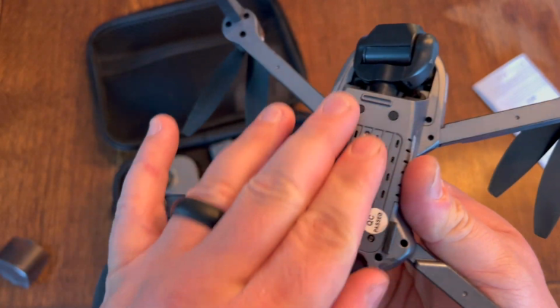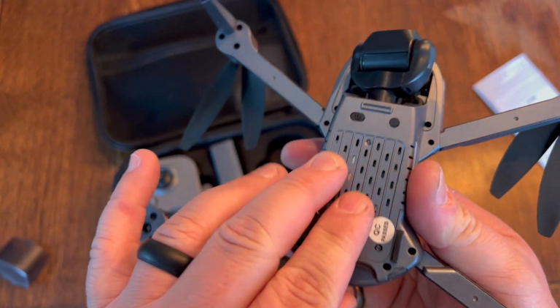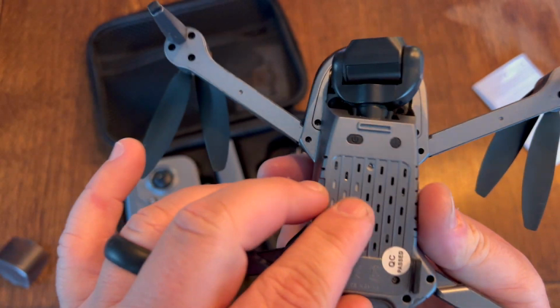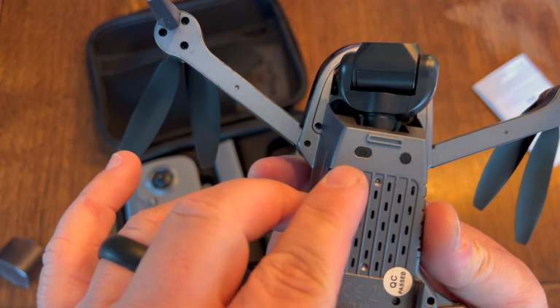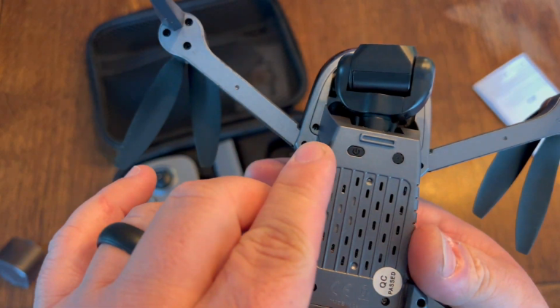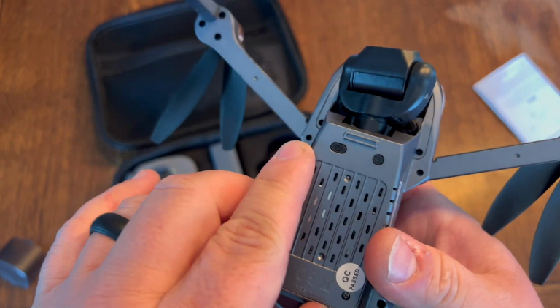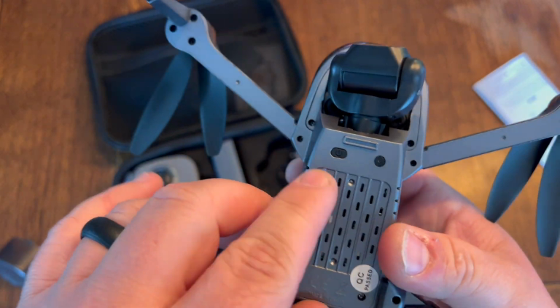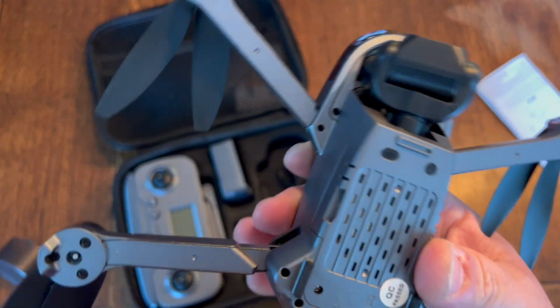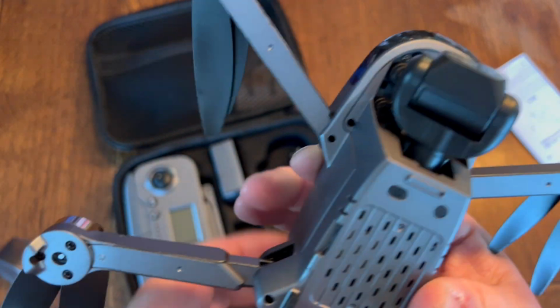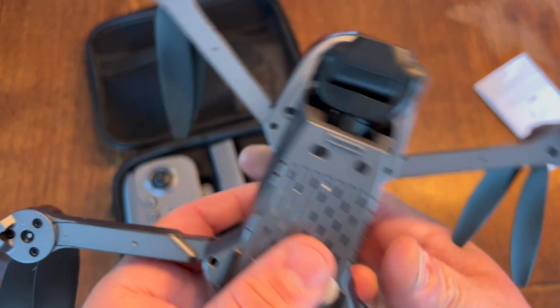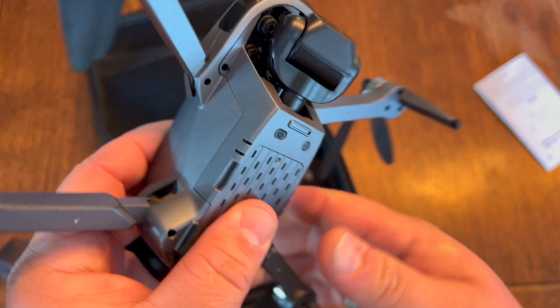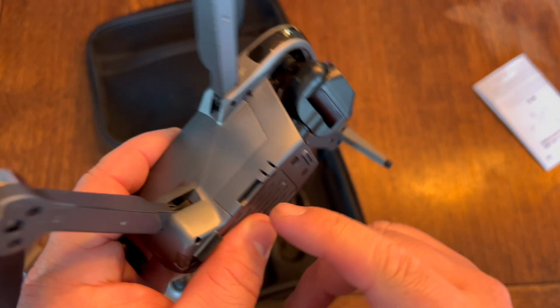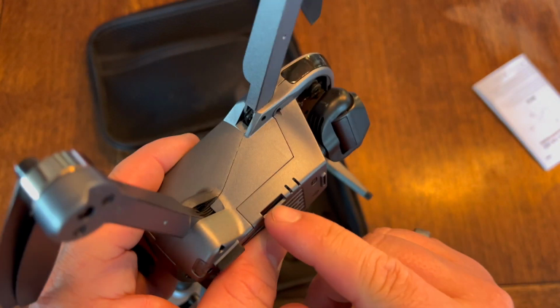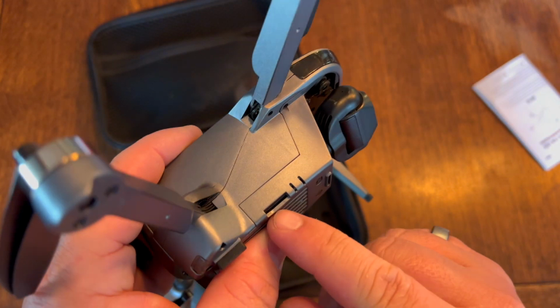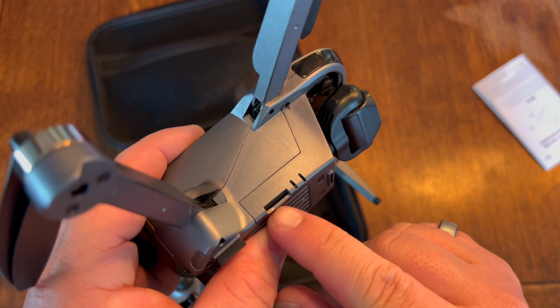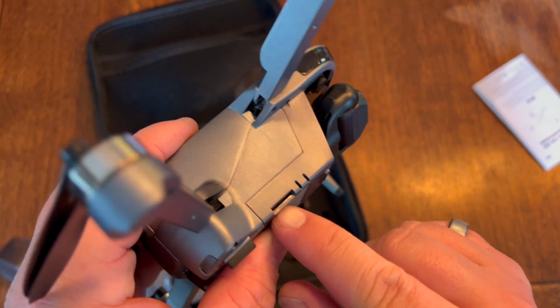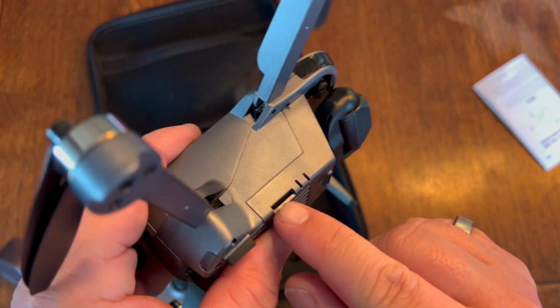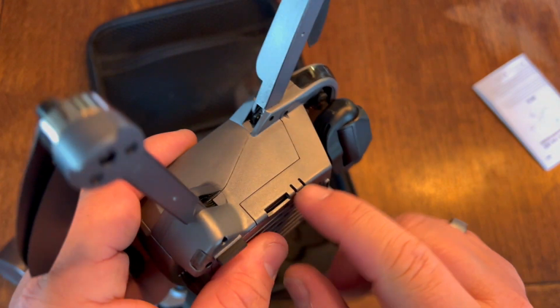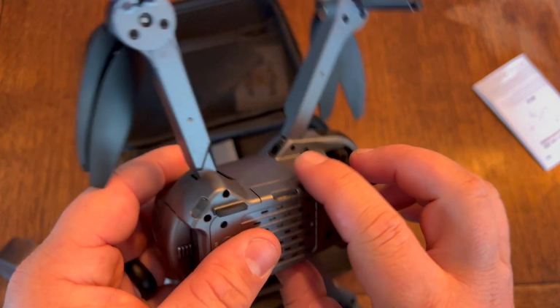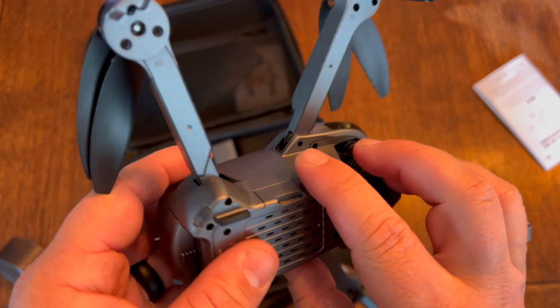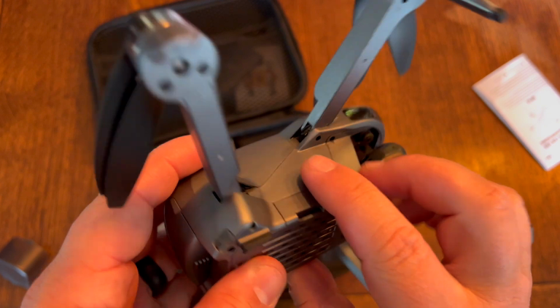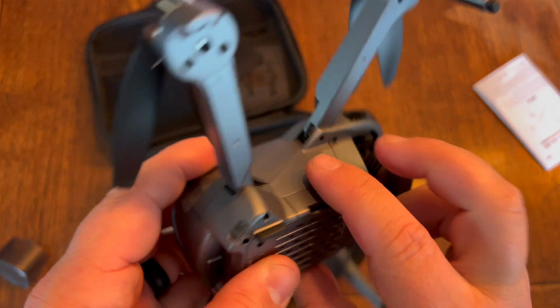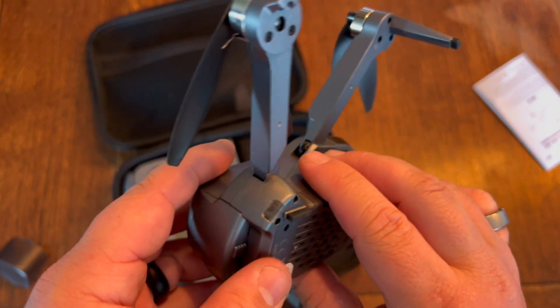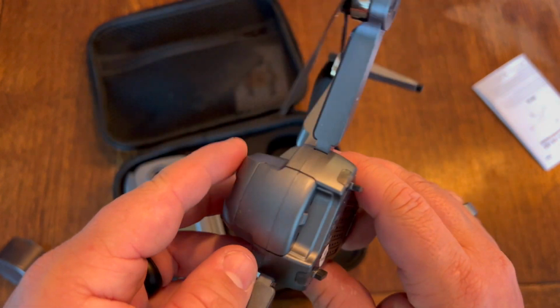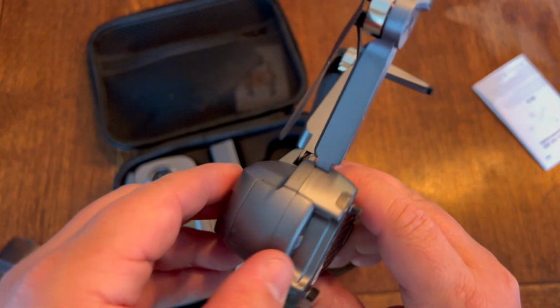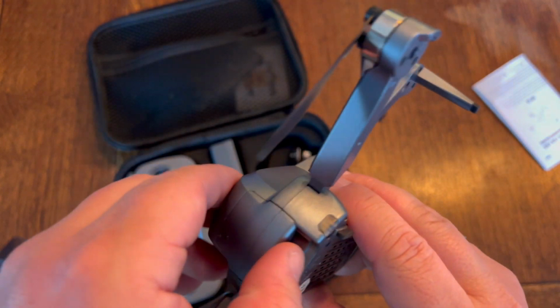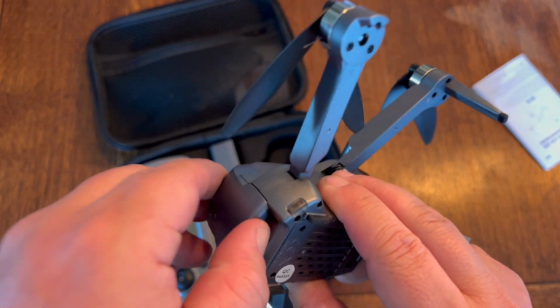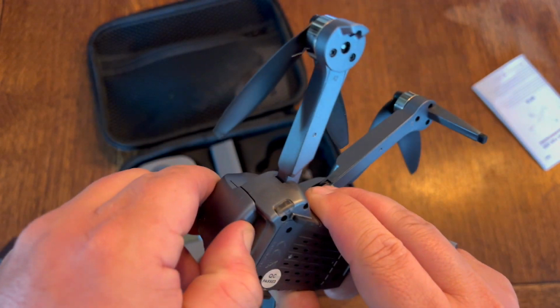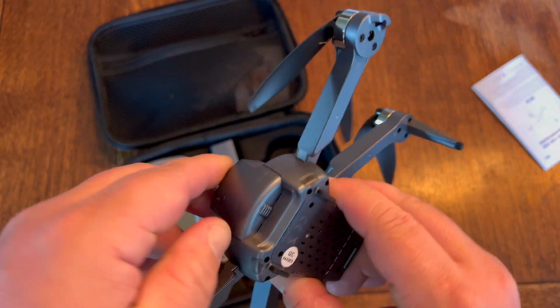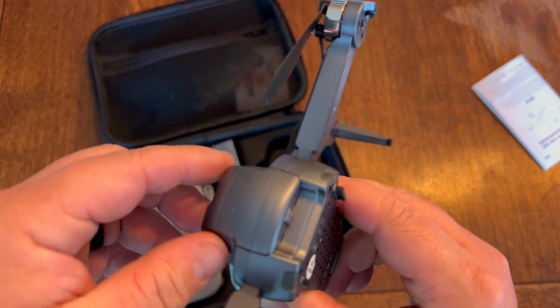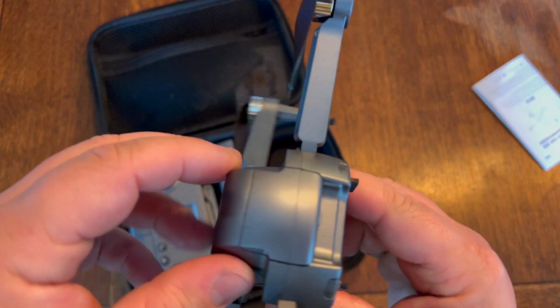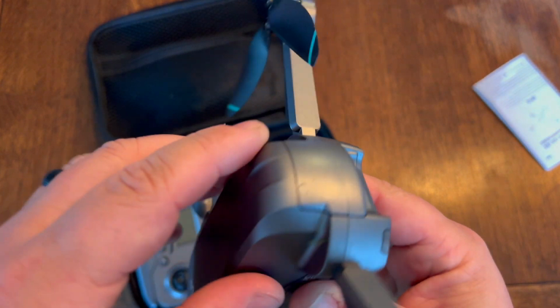At the bottom, you have your power button. You also have an SD card reader, so you can record directly to that. And you have your battery back here.